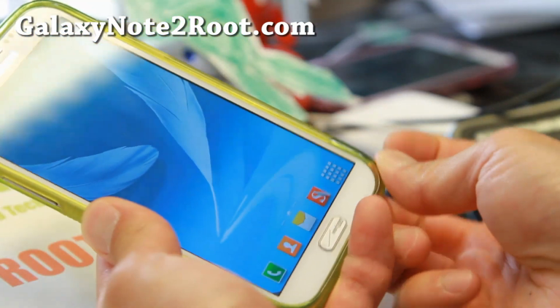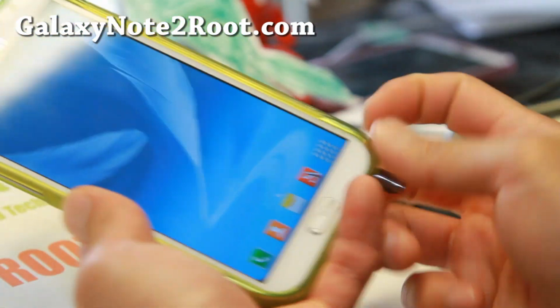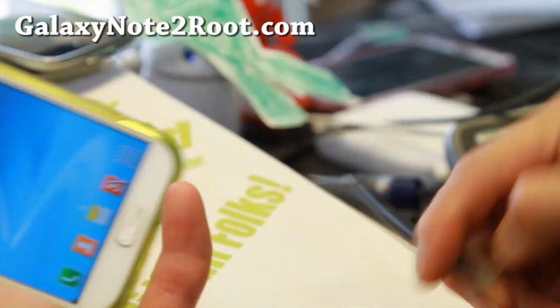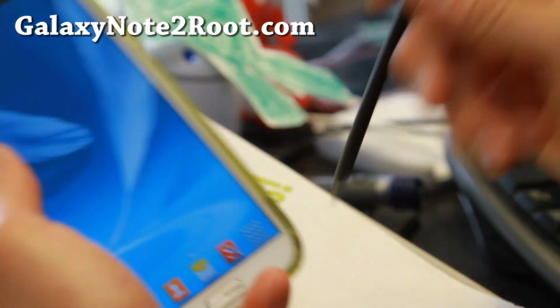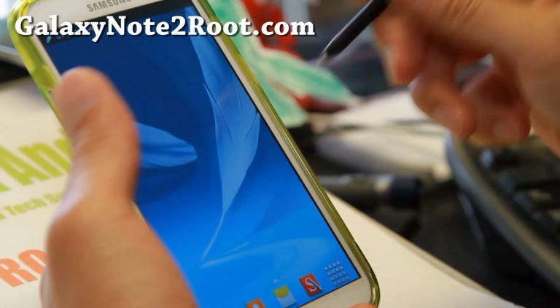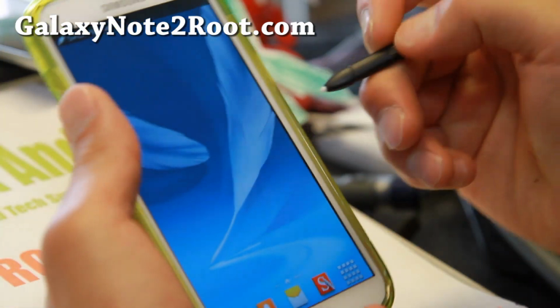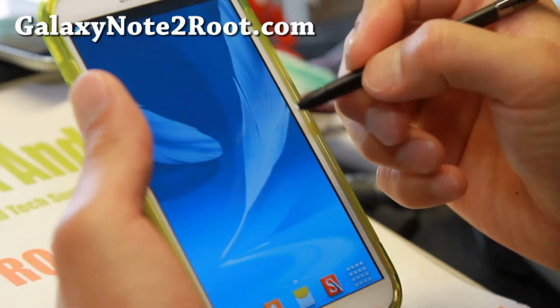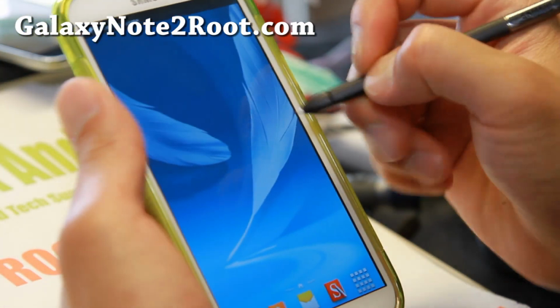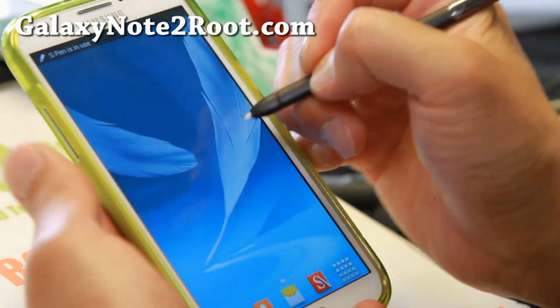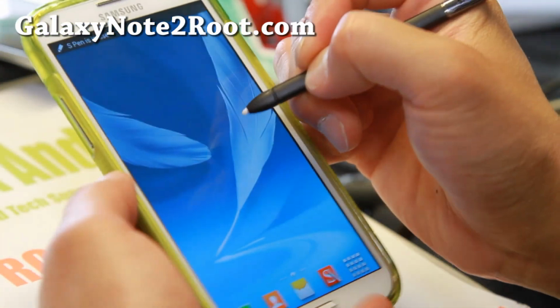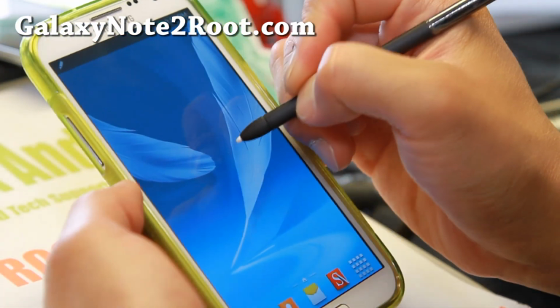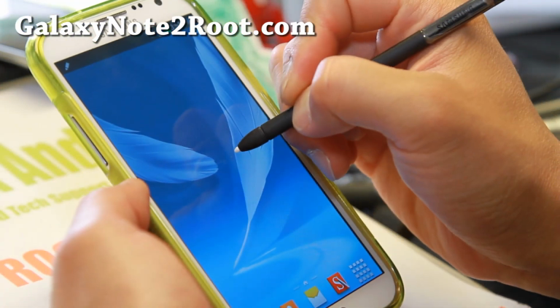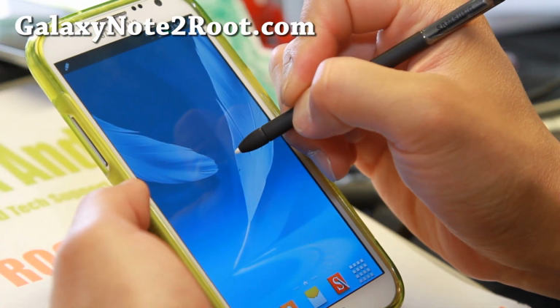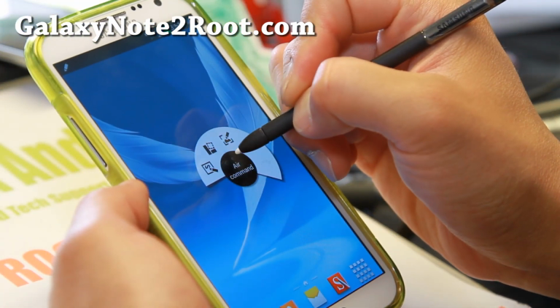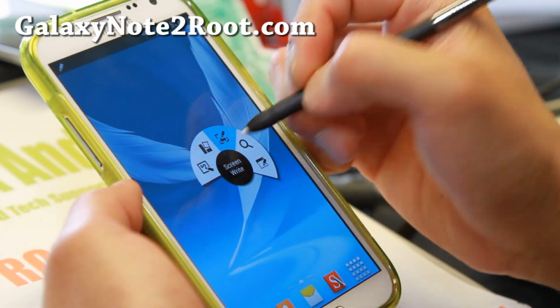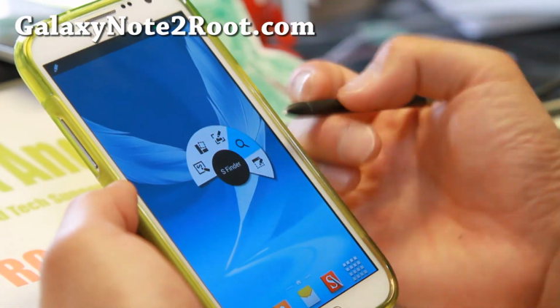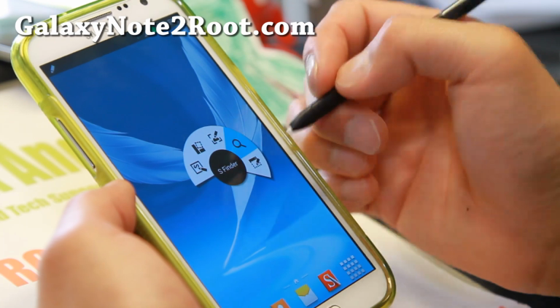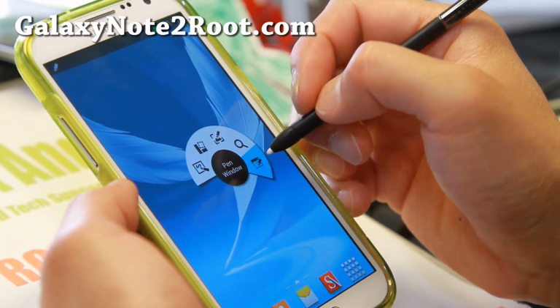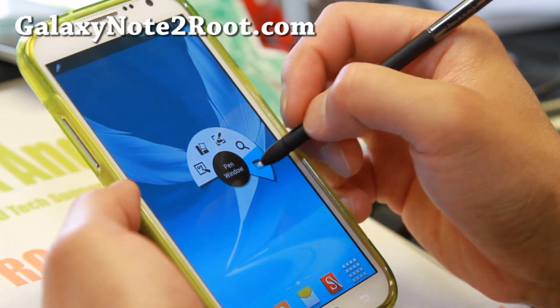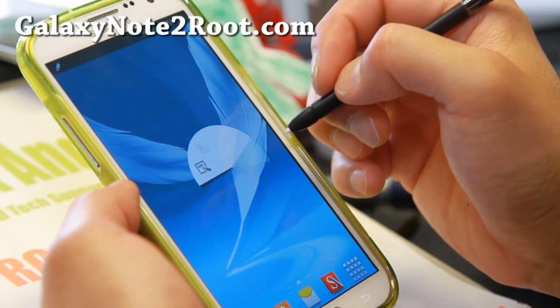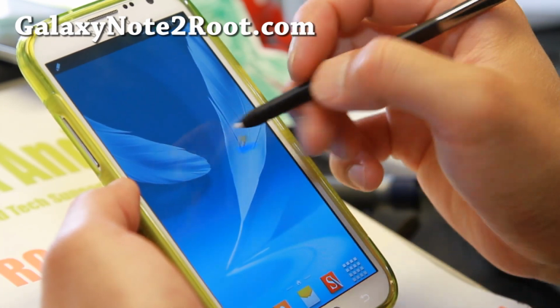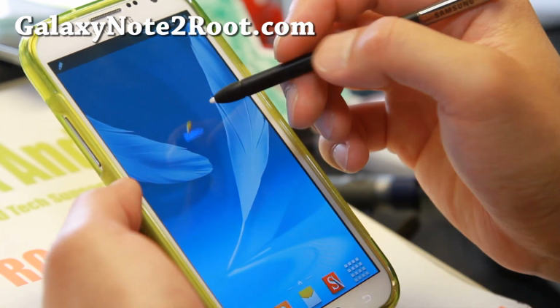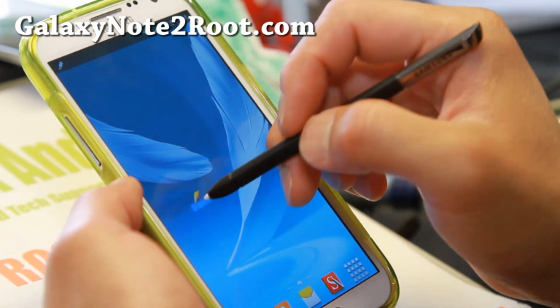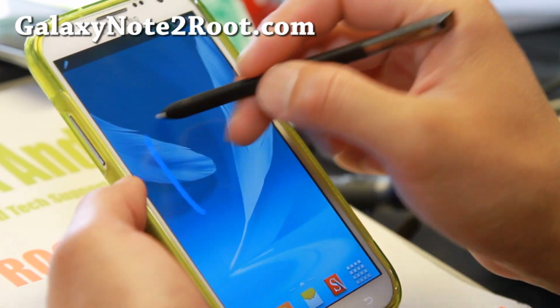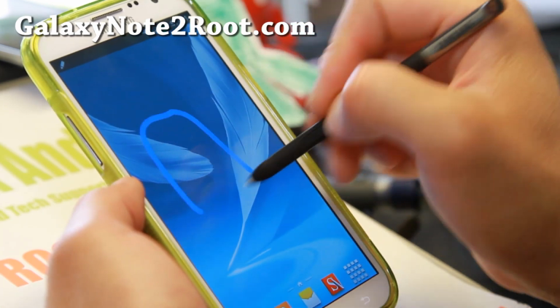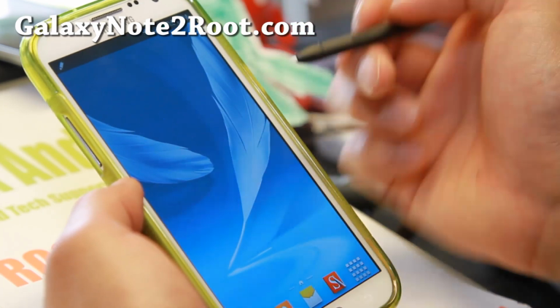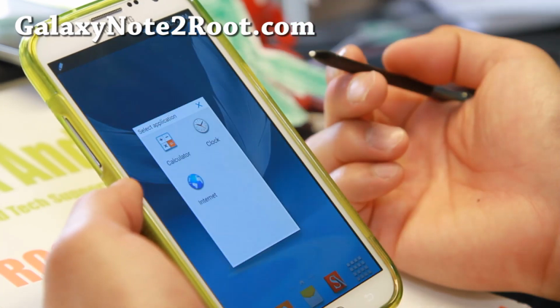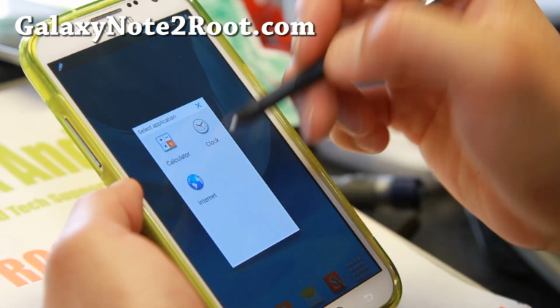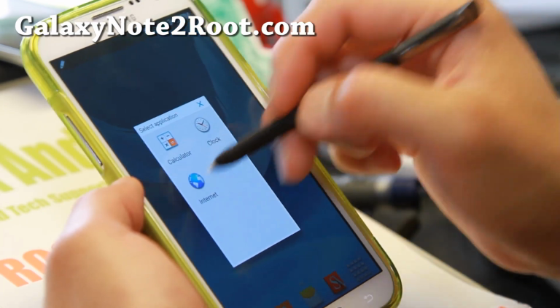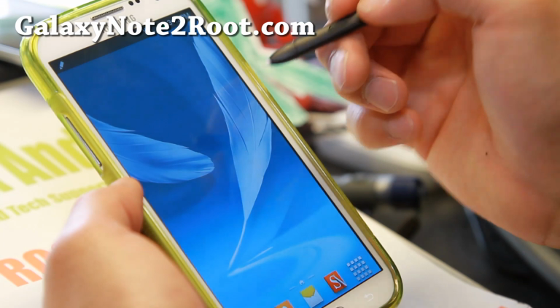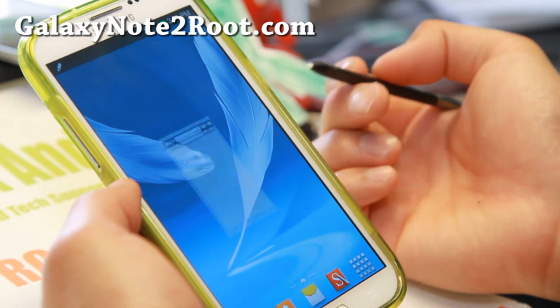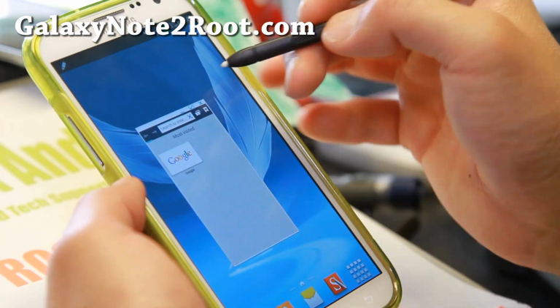You'll be able to enjoy the best of Note 3 features on your Verizon Note 2. You've also got air command, floating pen windows, and you can multitask between a bunch of apps.